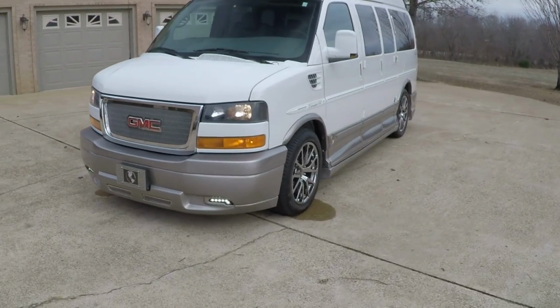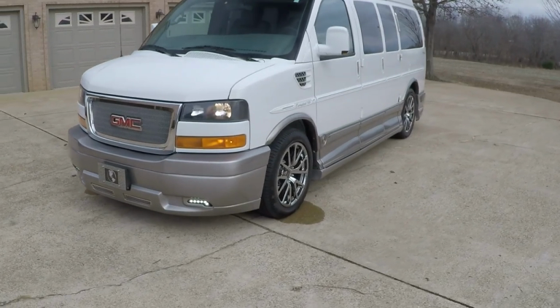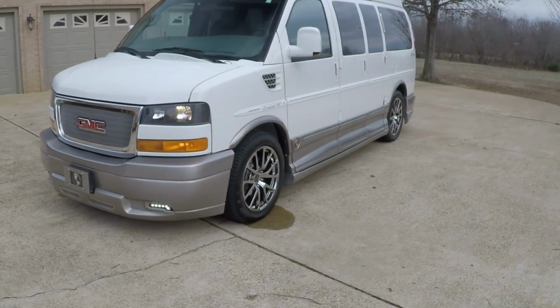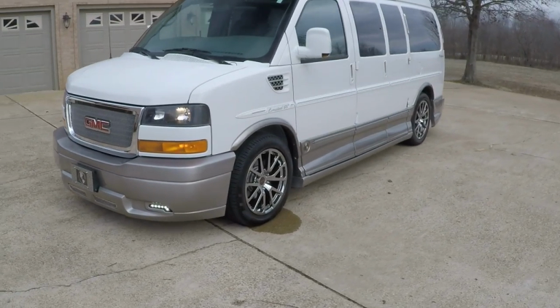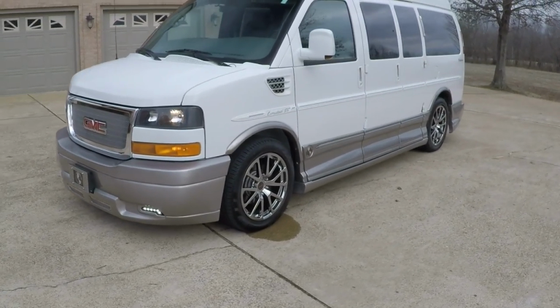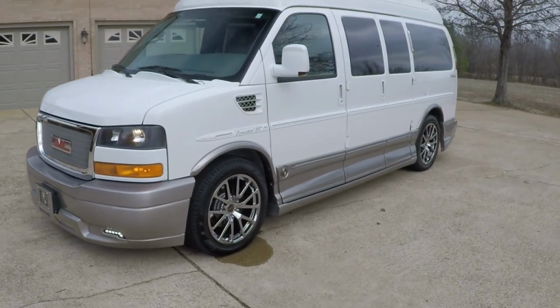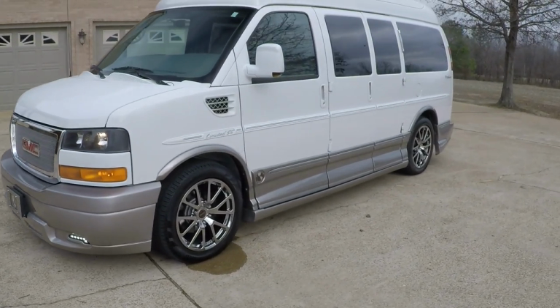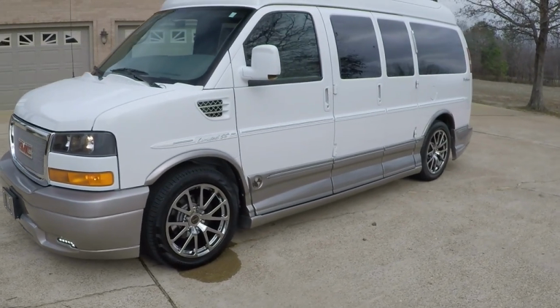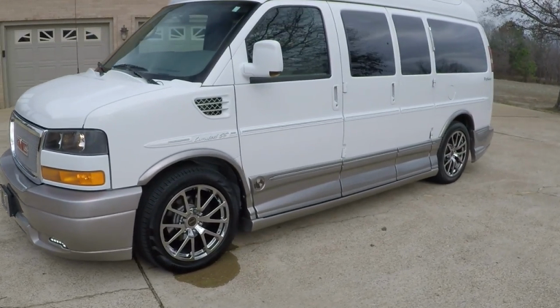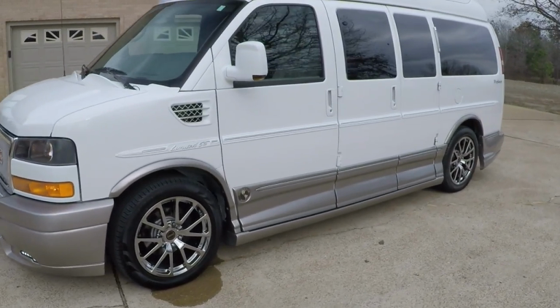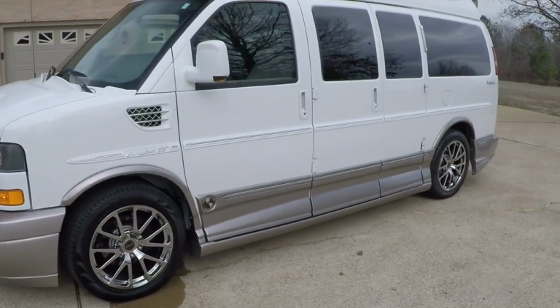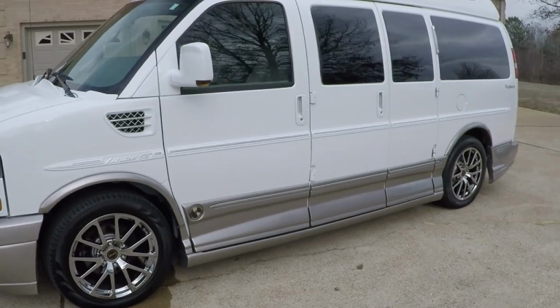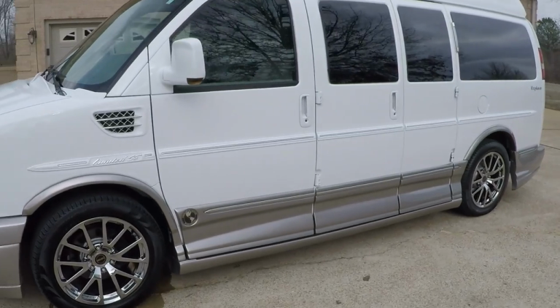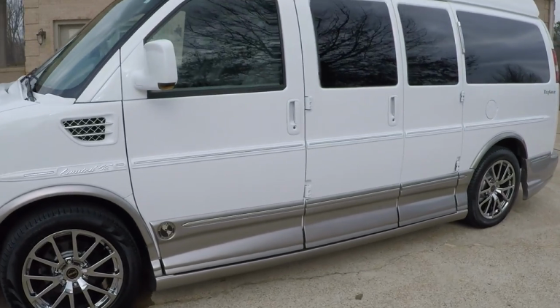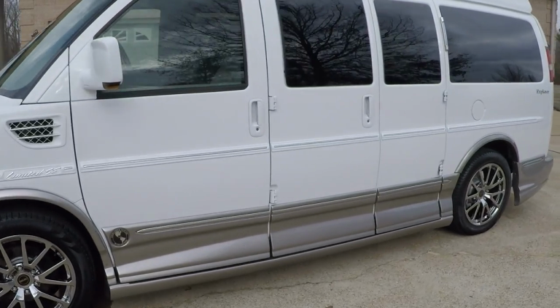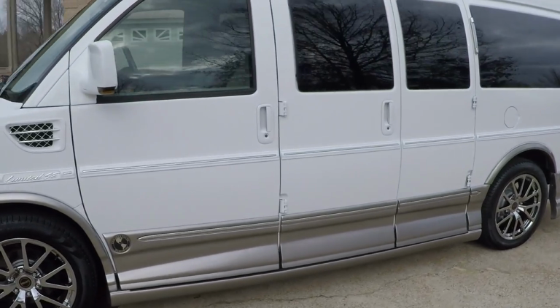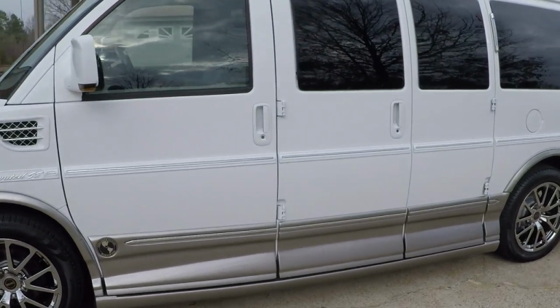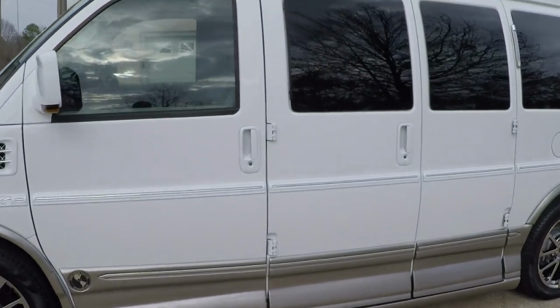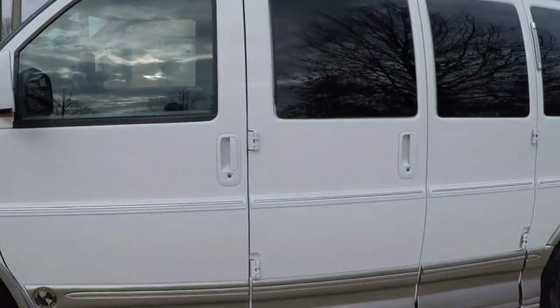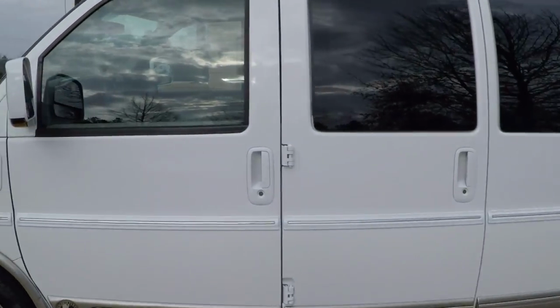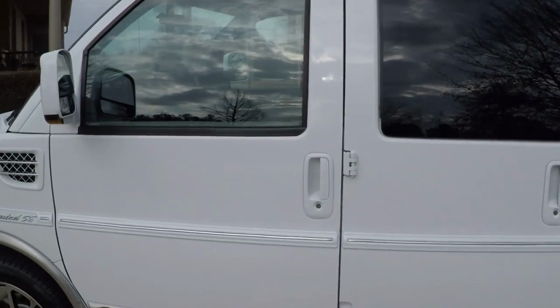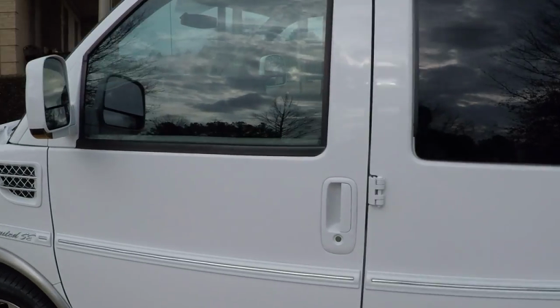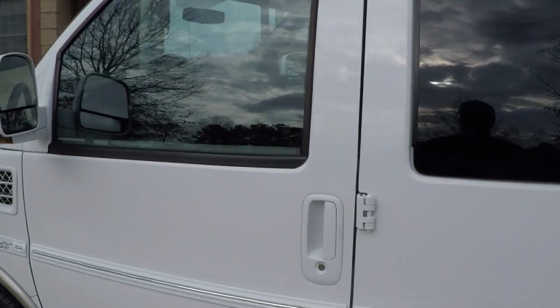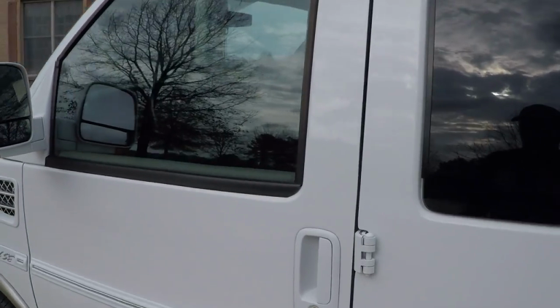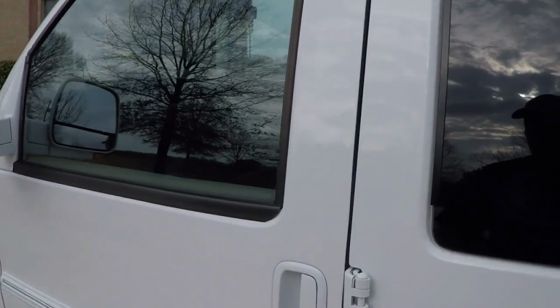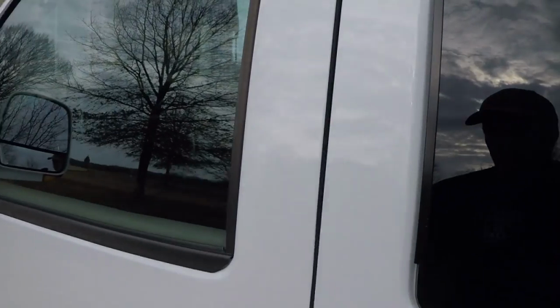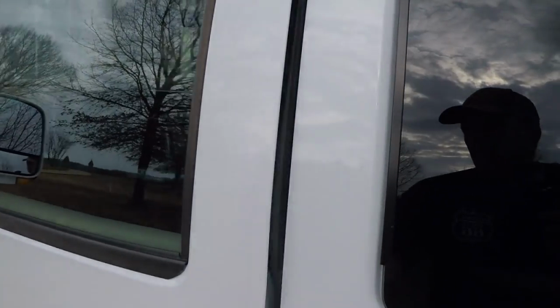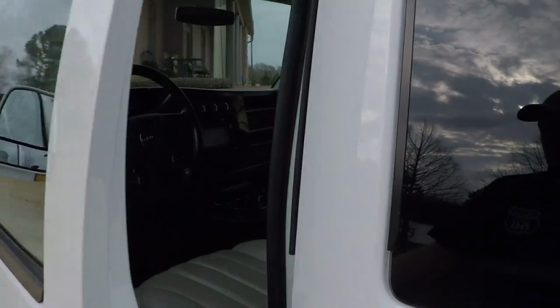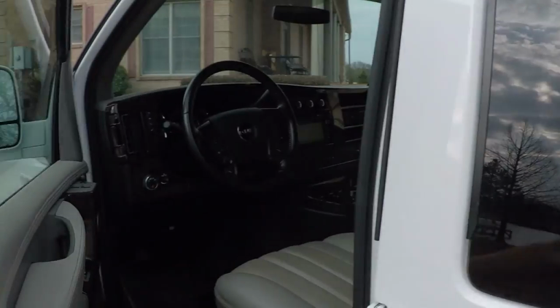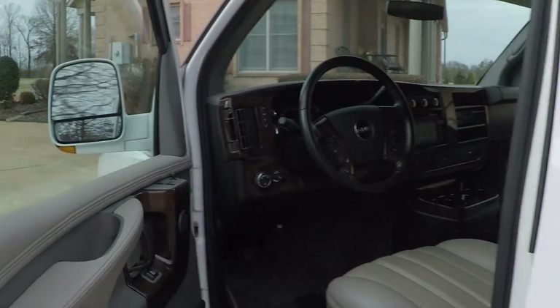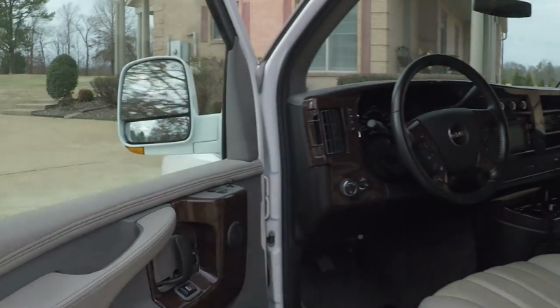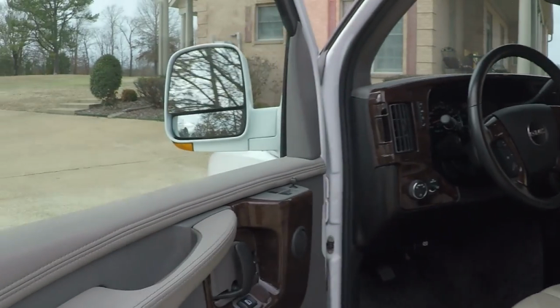It does have remote engine start, which is real good in the winter or summer to get the climate control going. Keyless entry, power windows, power locks, and power mirrors.